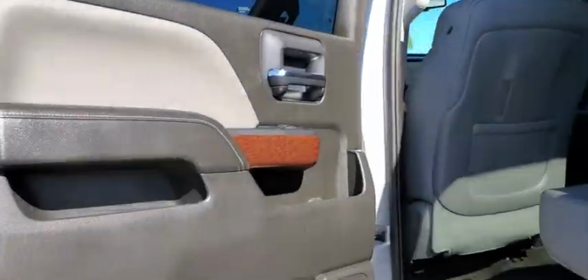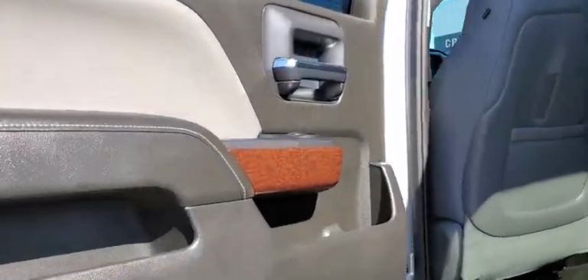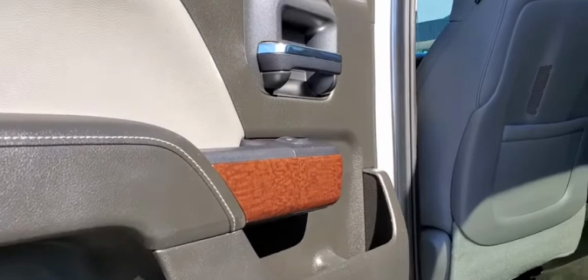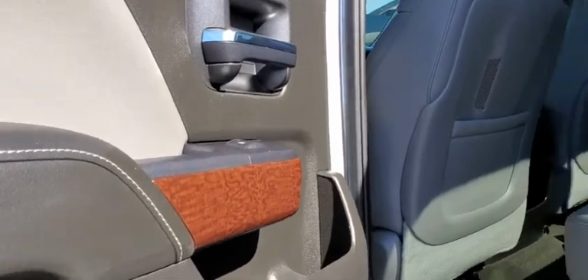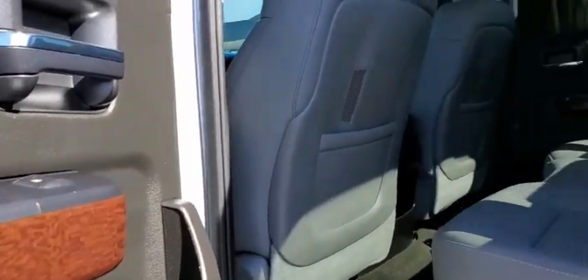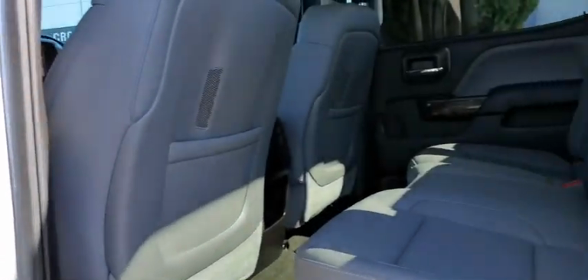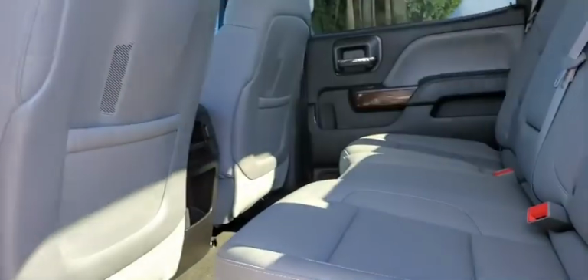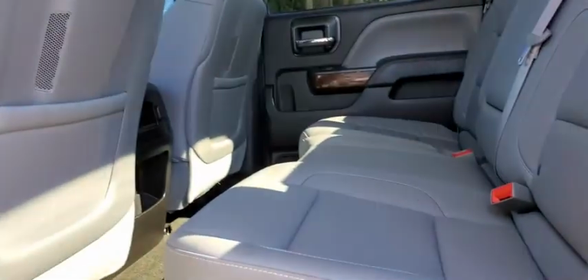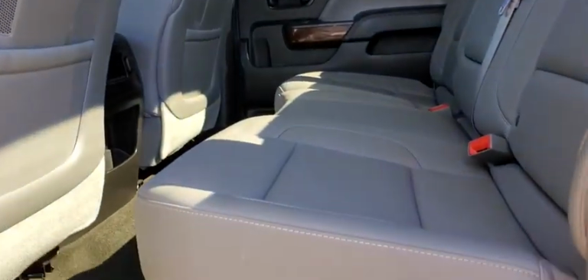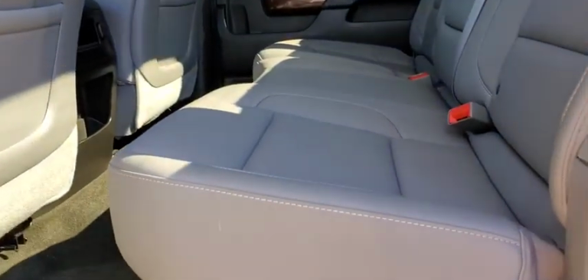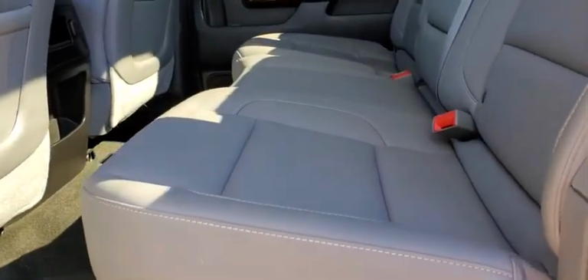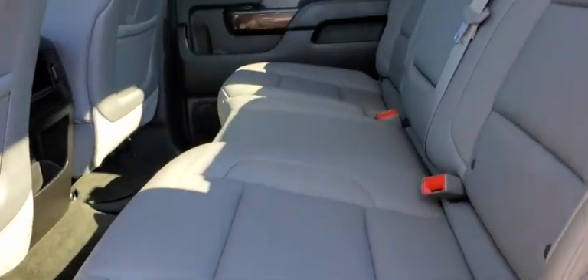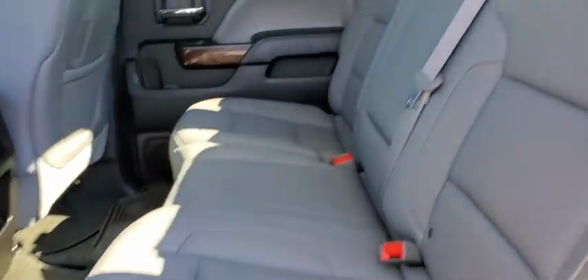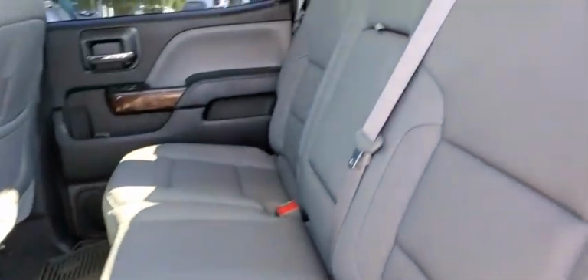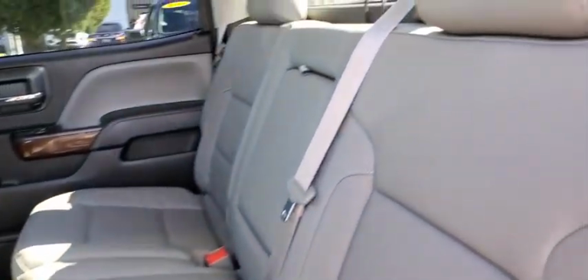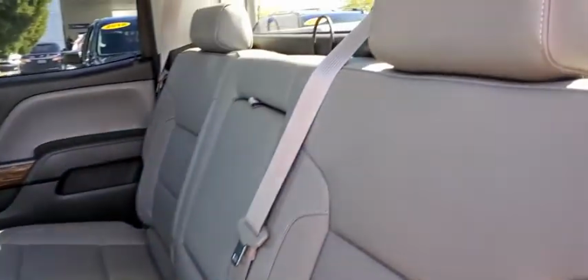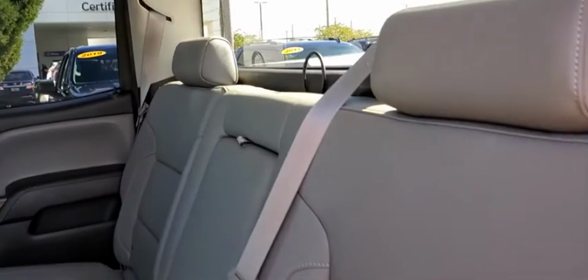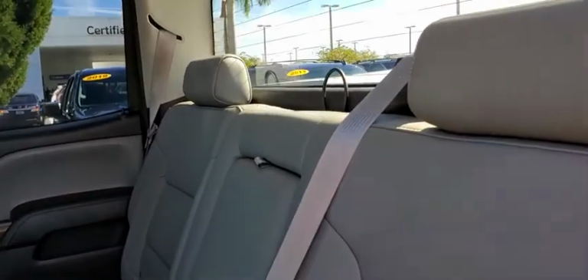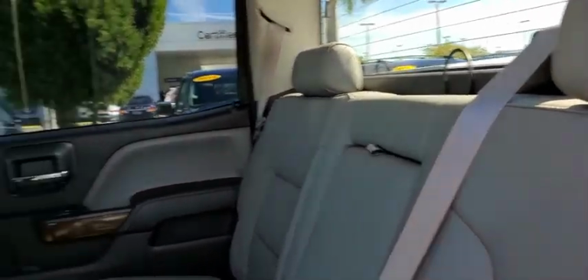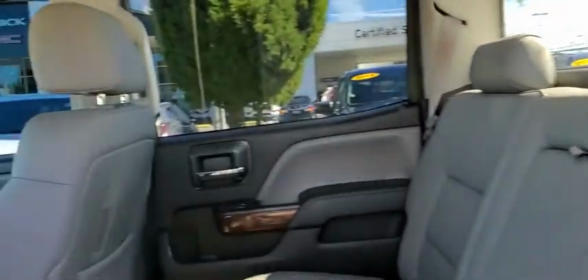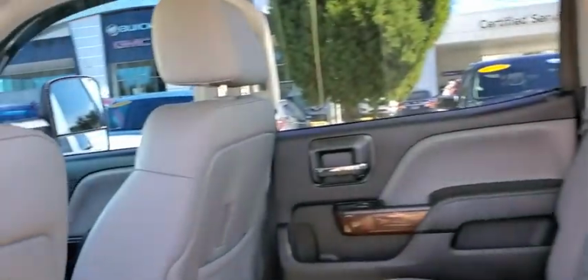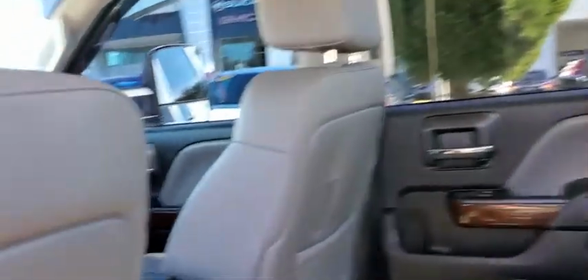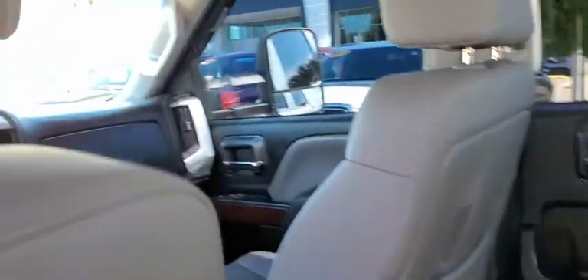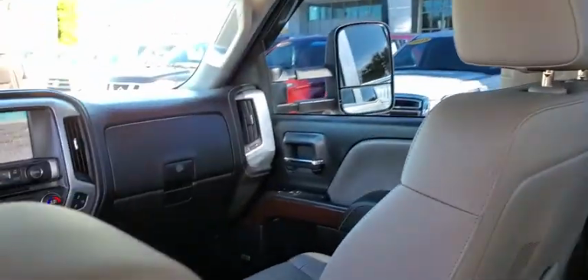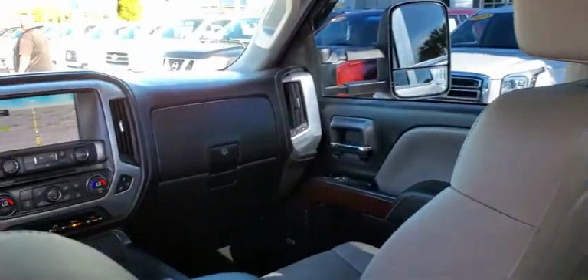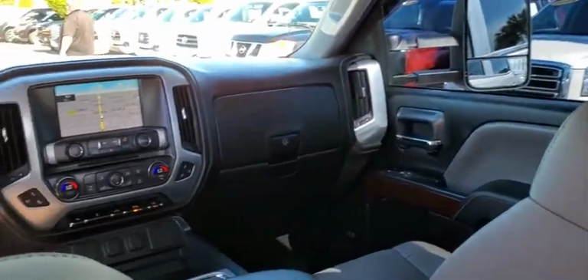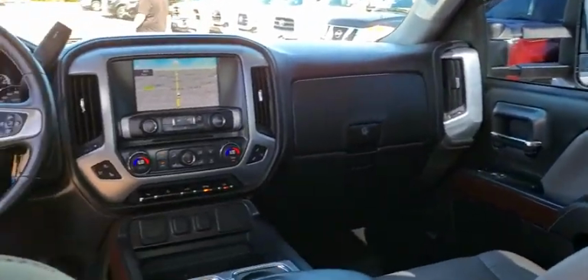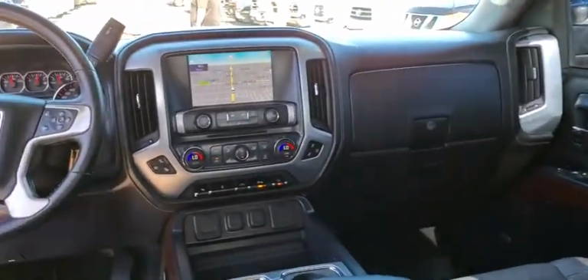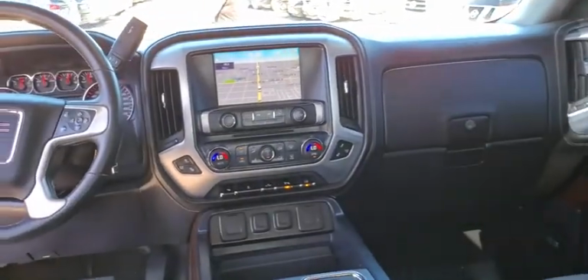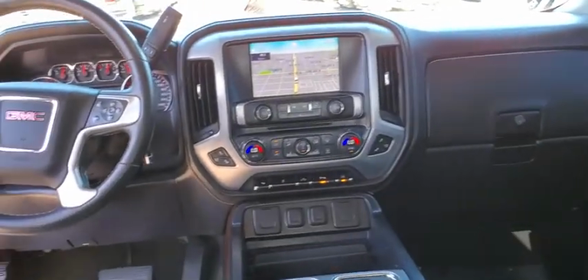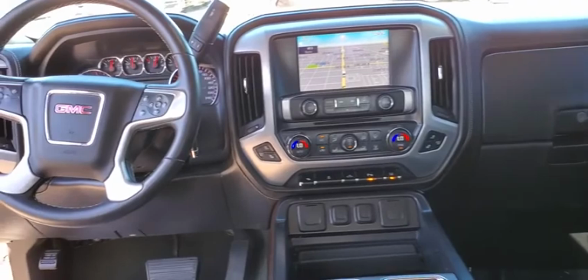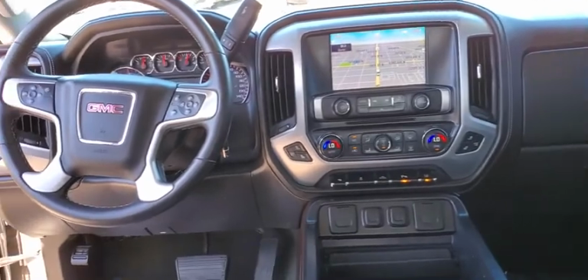Leather-wrapped steering wheel, adjustable steering wheel, cruise control, four-wheel drive, four-wheel disc brakes, floor mats, aluminum wheels, auto-dimming rear-view mirror, AM-FM stereo radio.